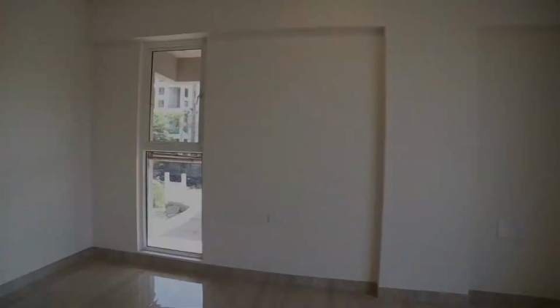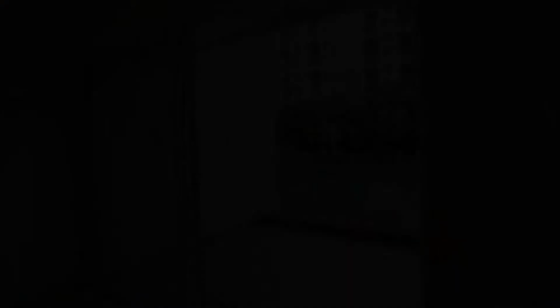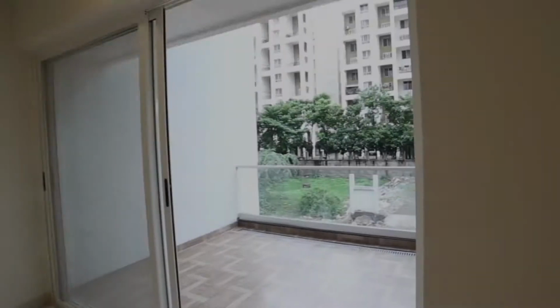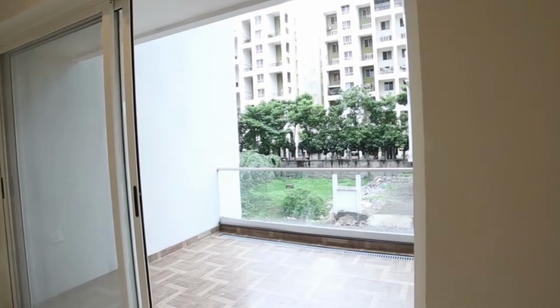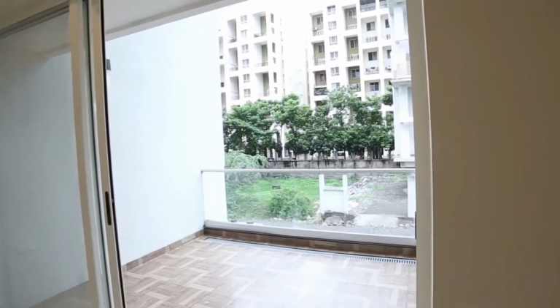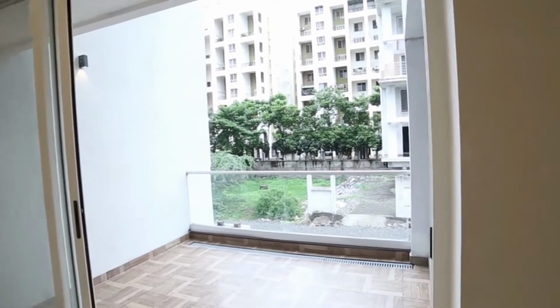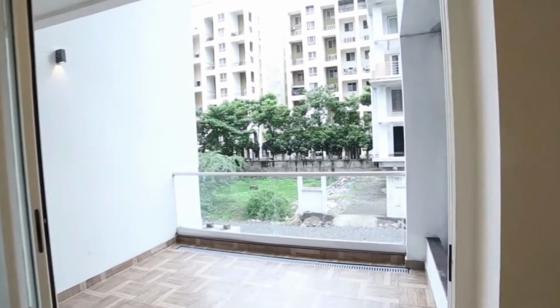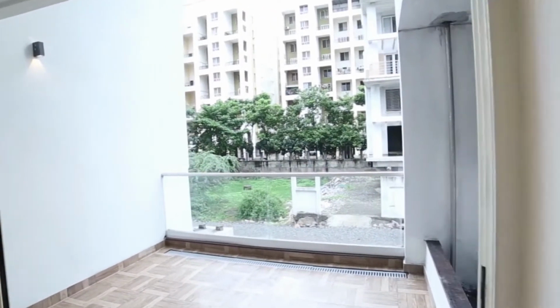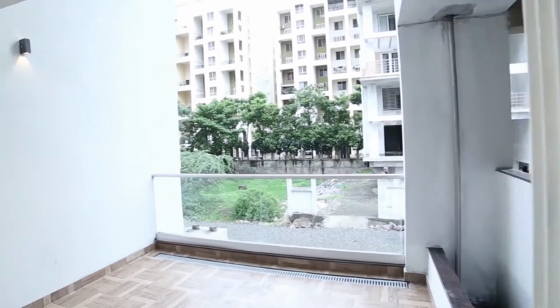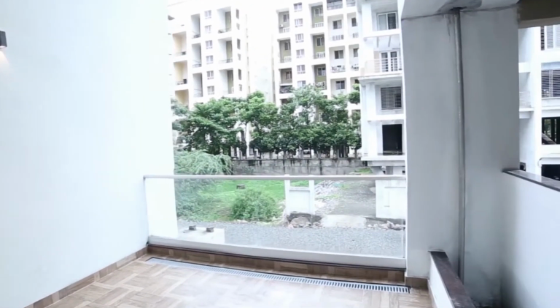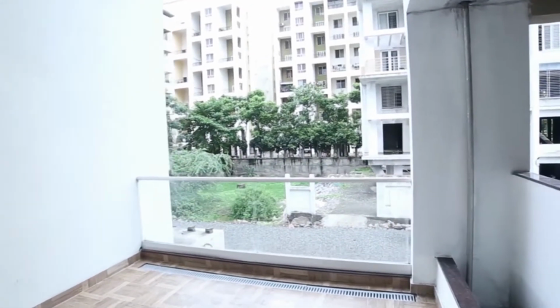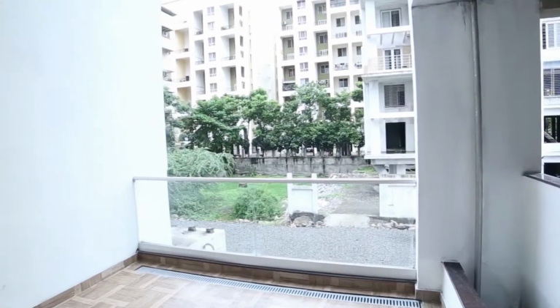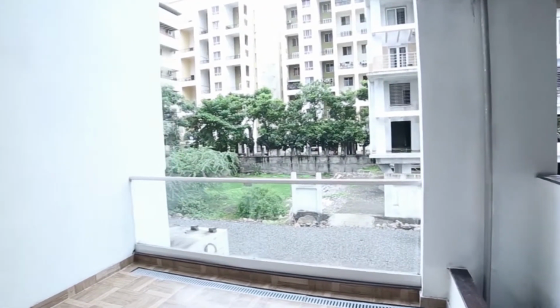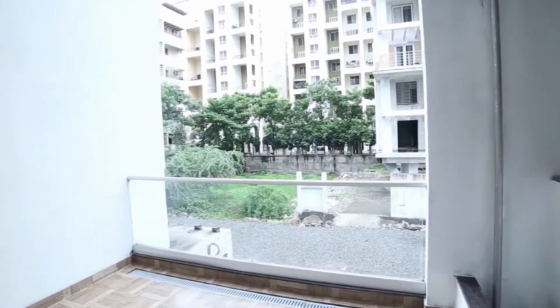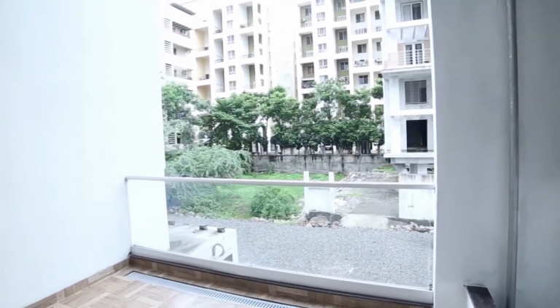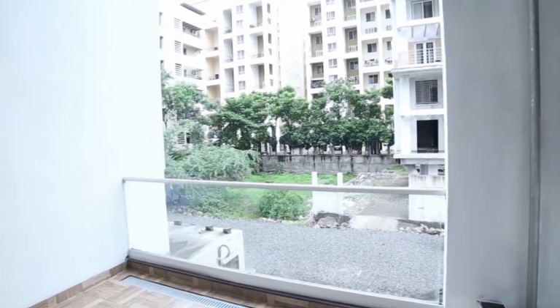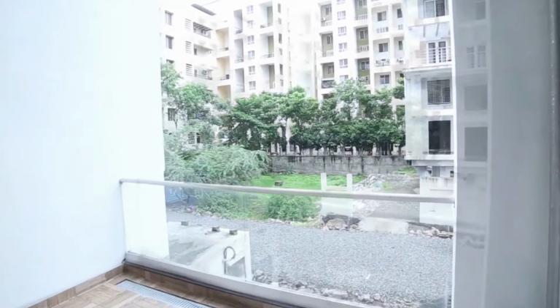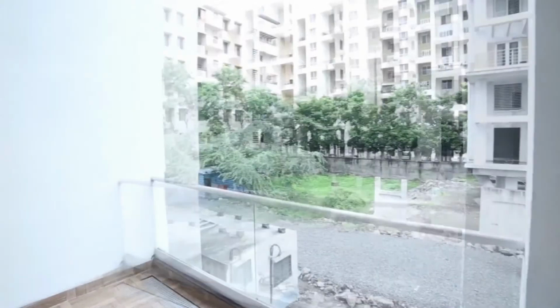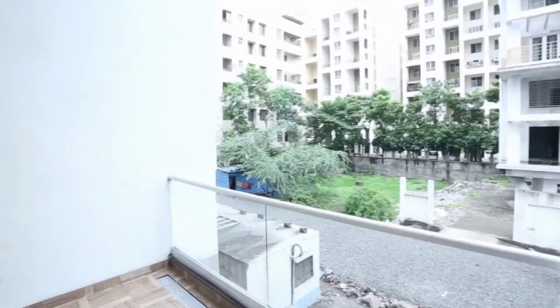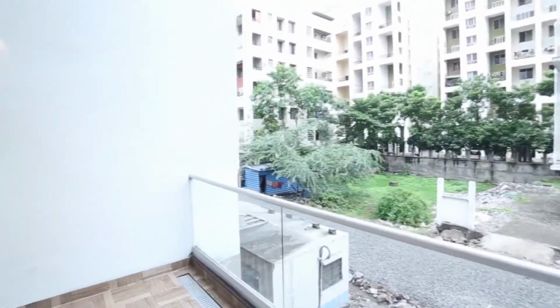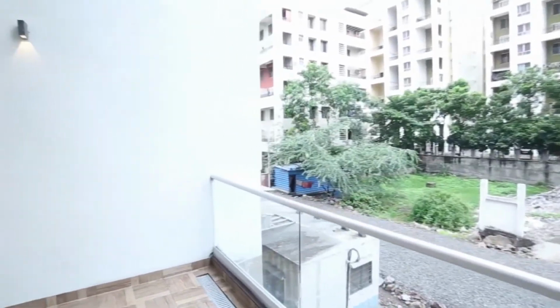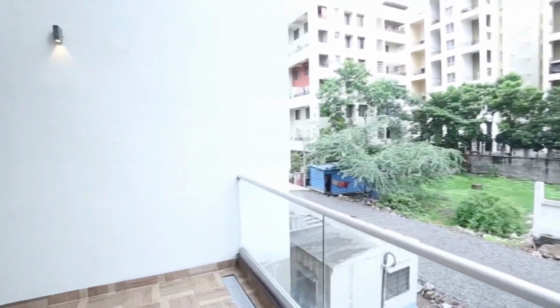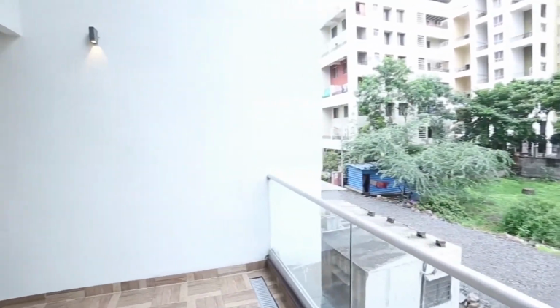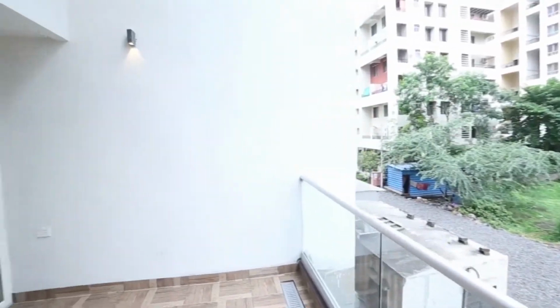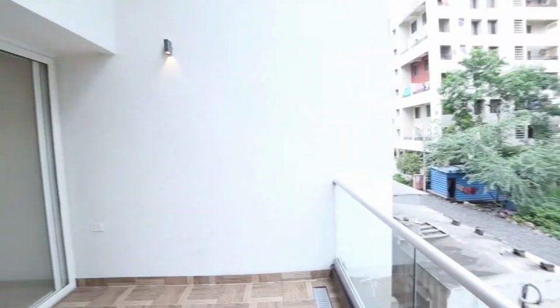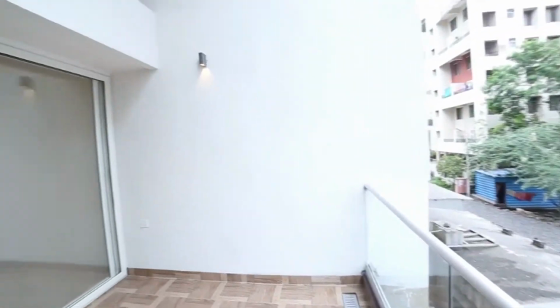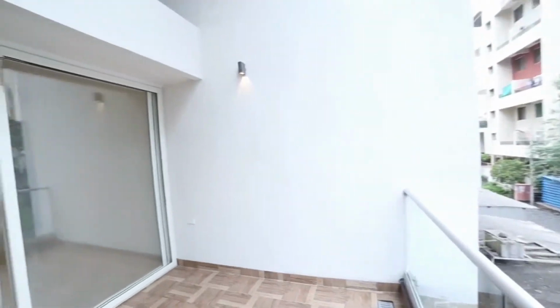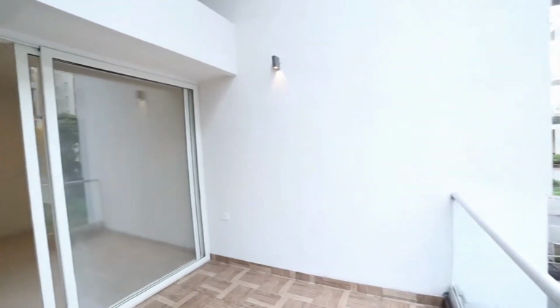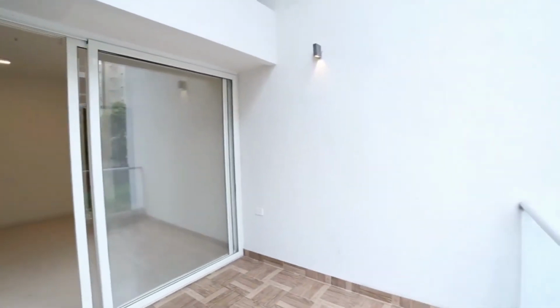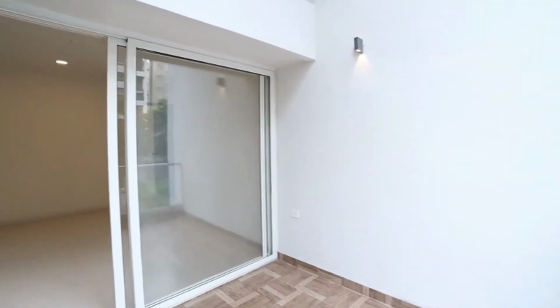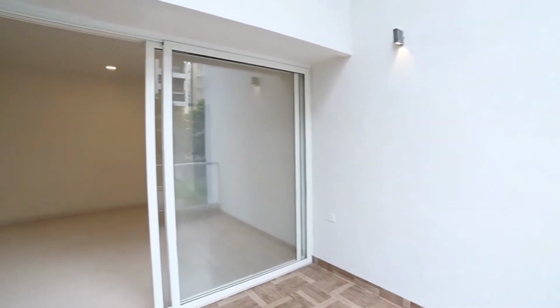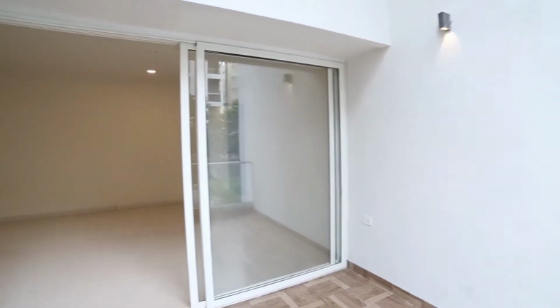The balcony is your own cozy space to enjoy a cup of coffee every day. The compact yet highly functional balcony allows abundant sunlight into the house.